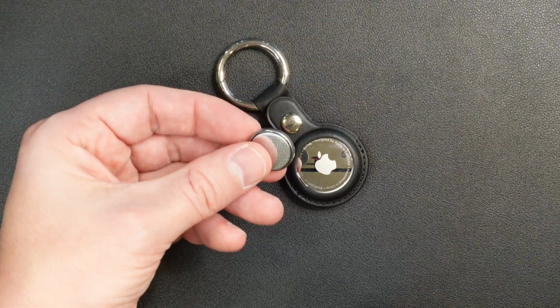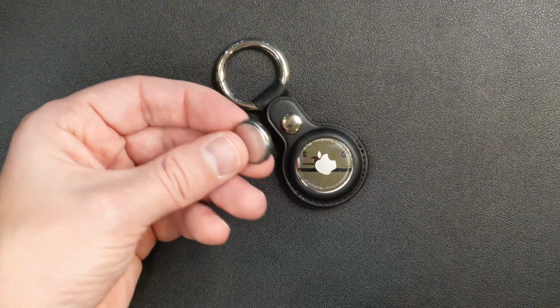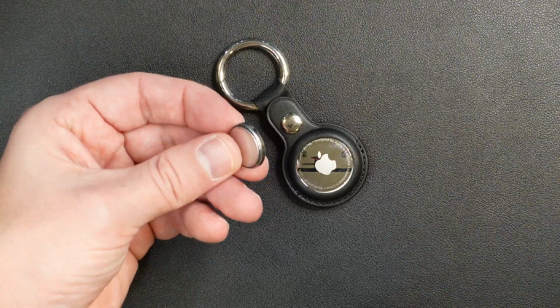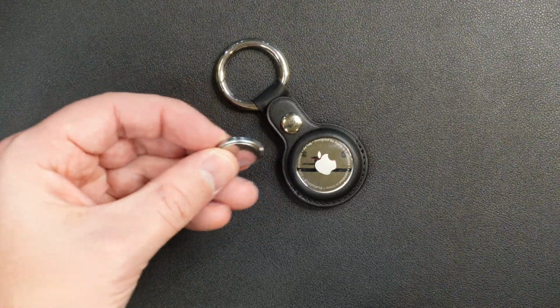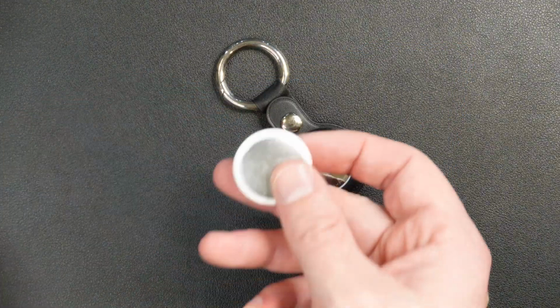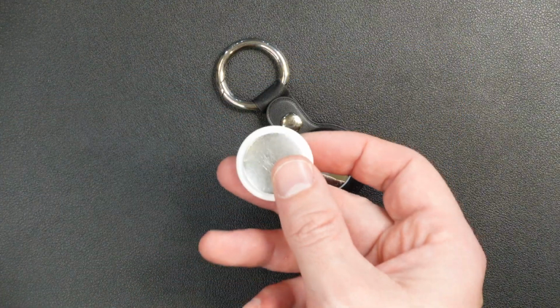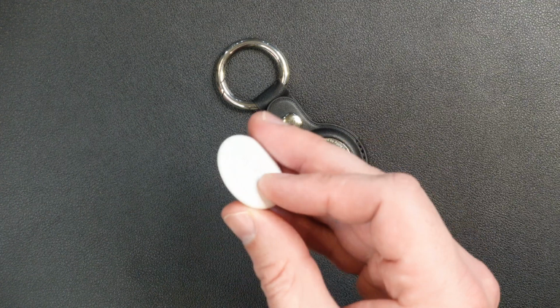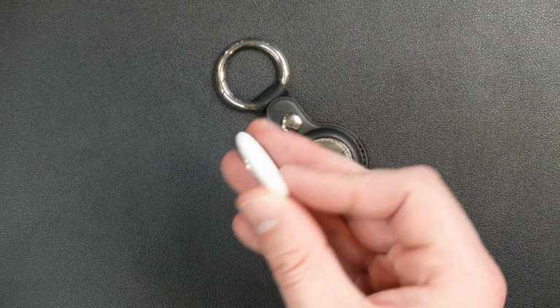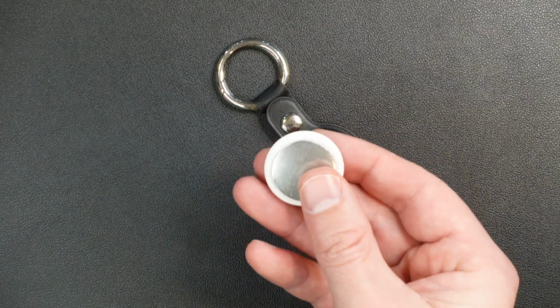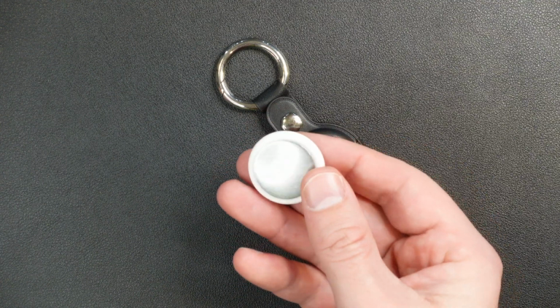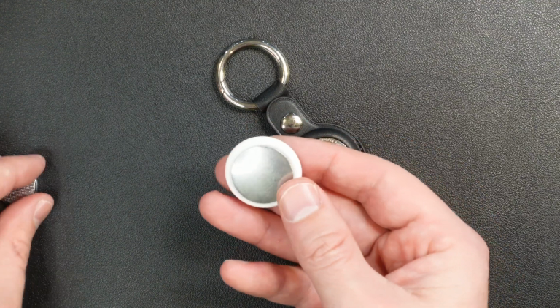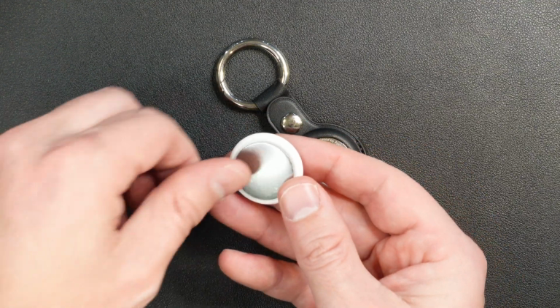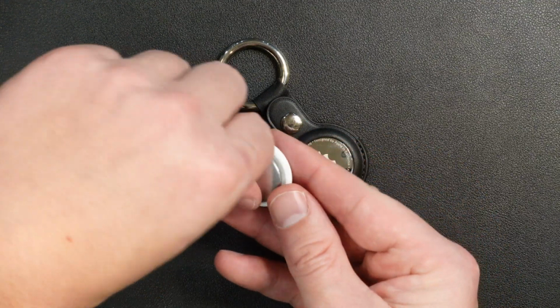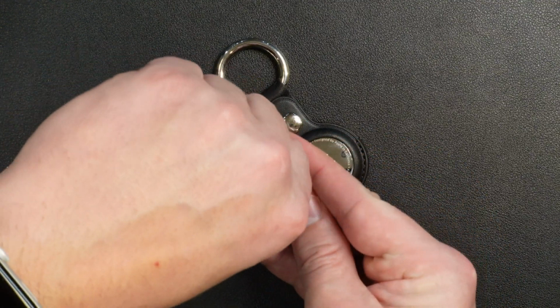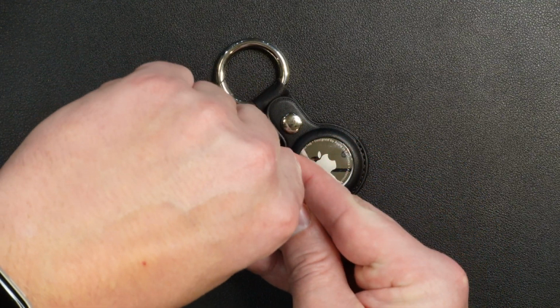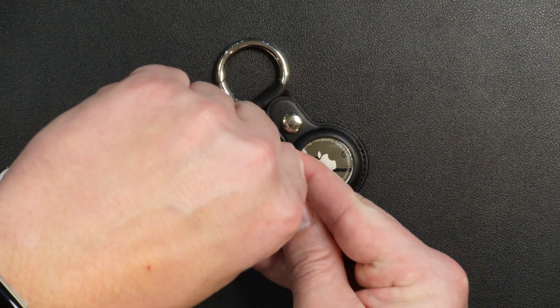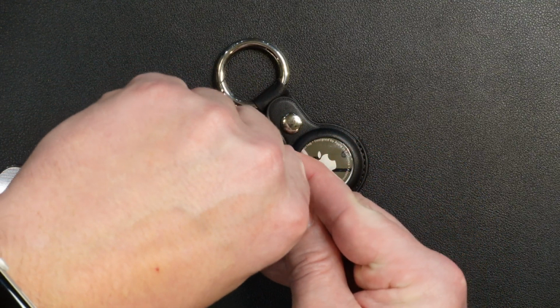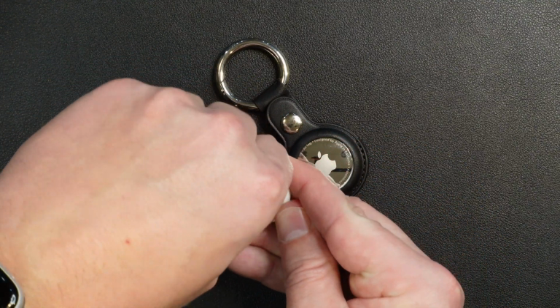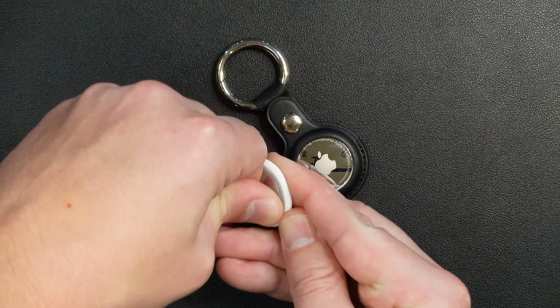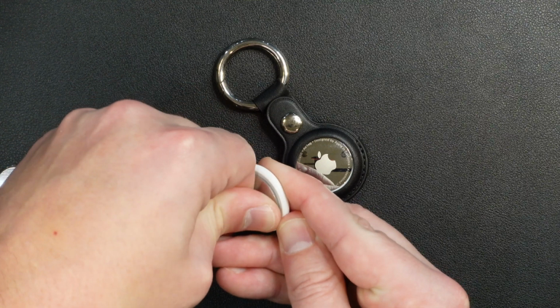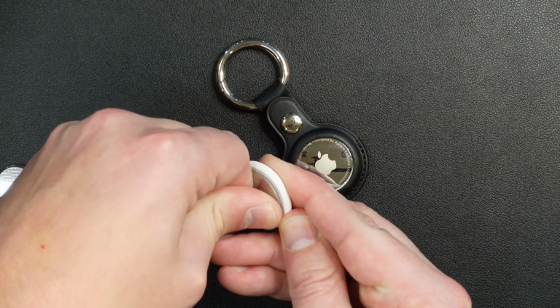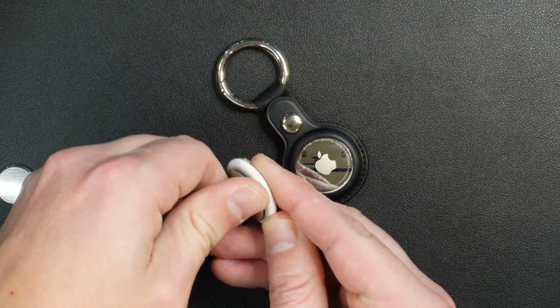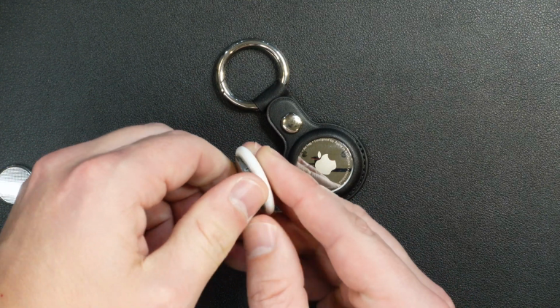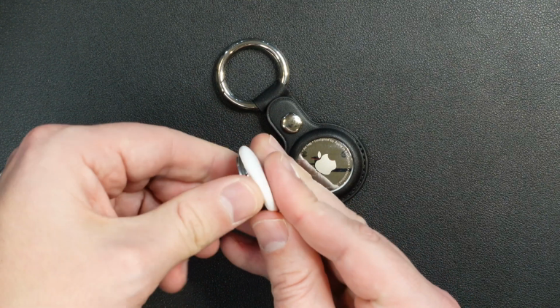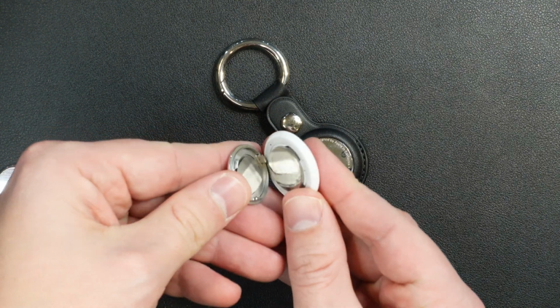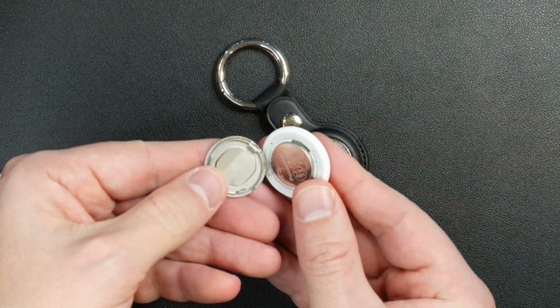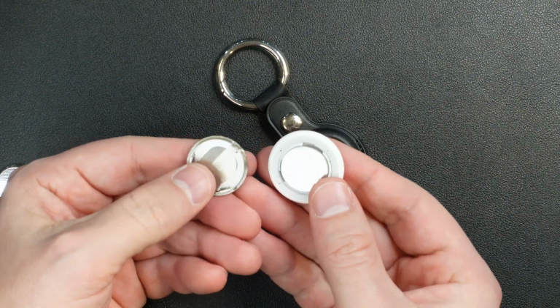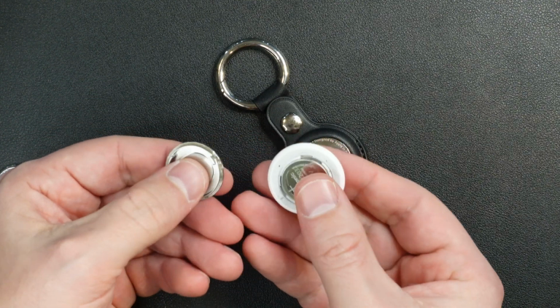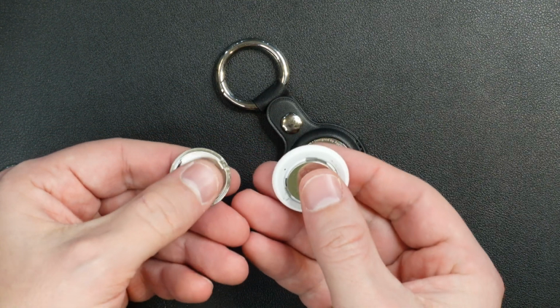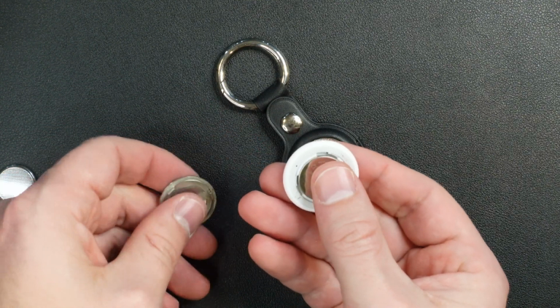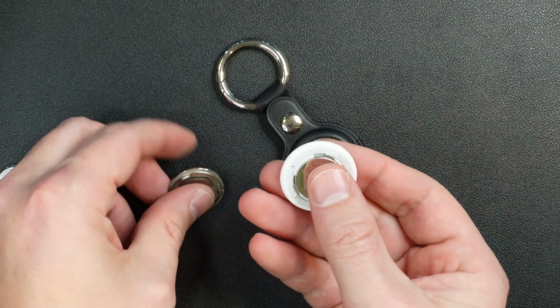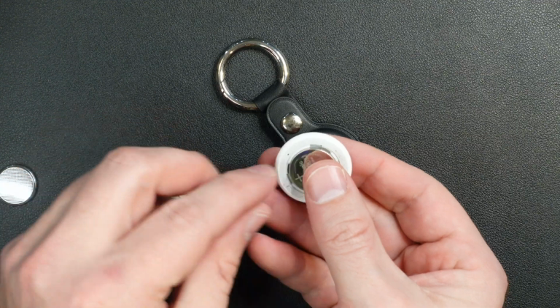But before we can put this new battery into the Apple AirTag, we have to get the old battery out. To do that, we push firmly down on the stainless steel cover, twist in a counterclockwise motion, and then the stainless steel cover will come off with the button cell on the inside.